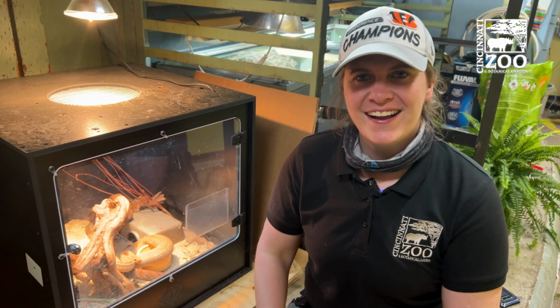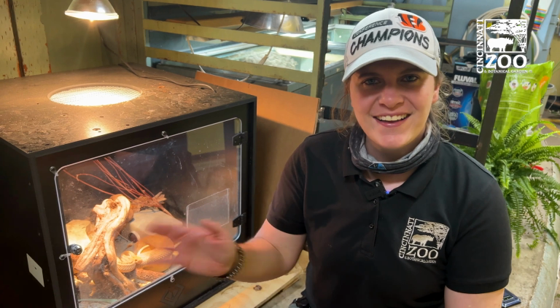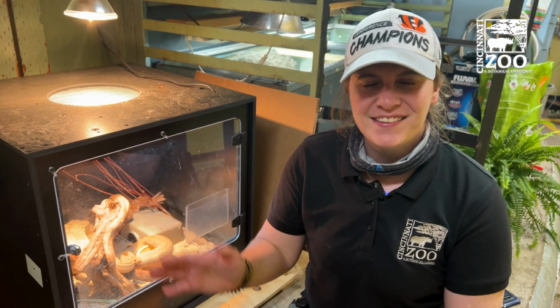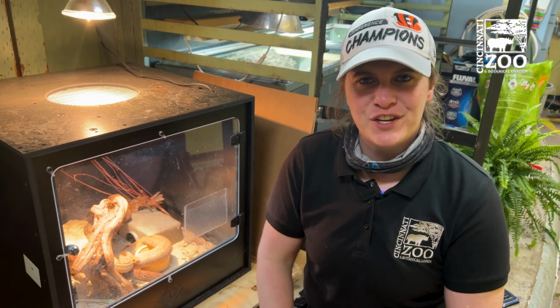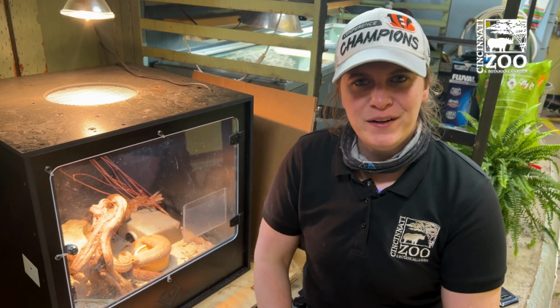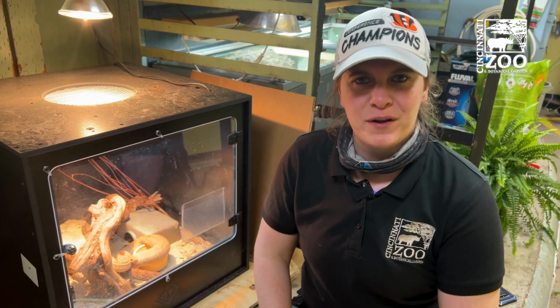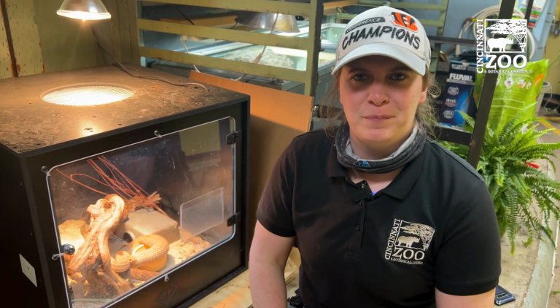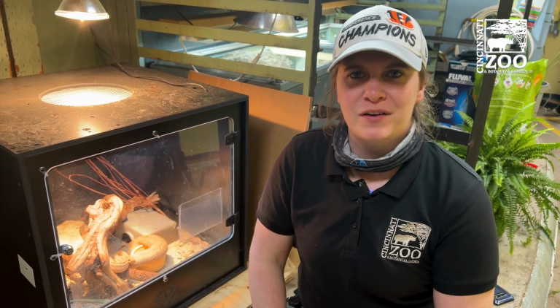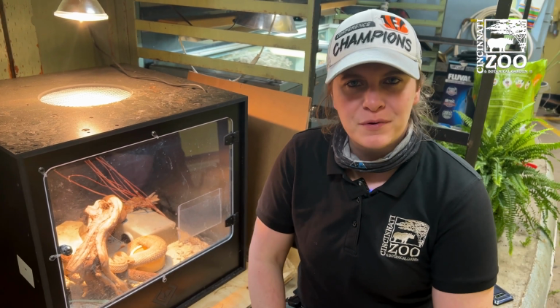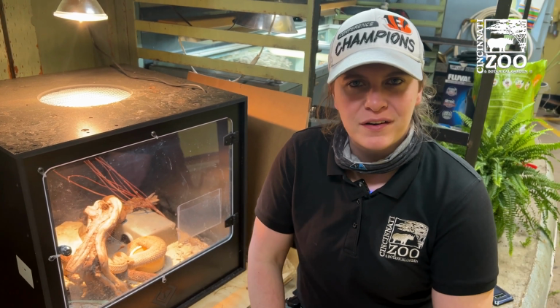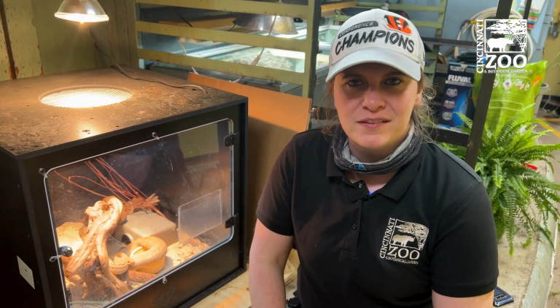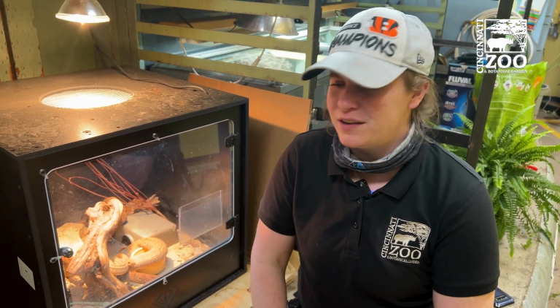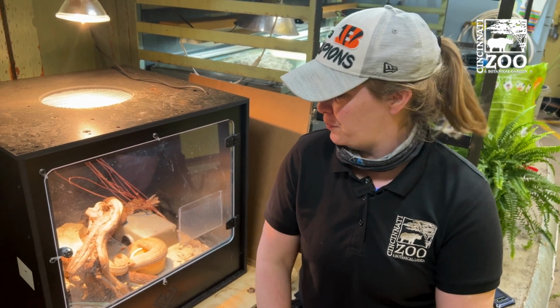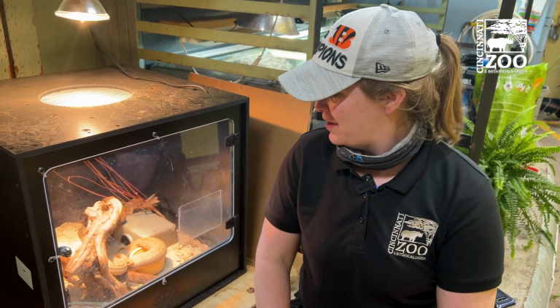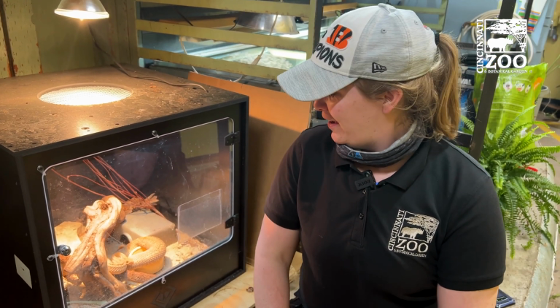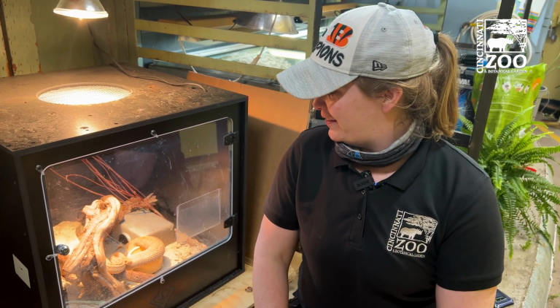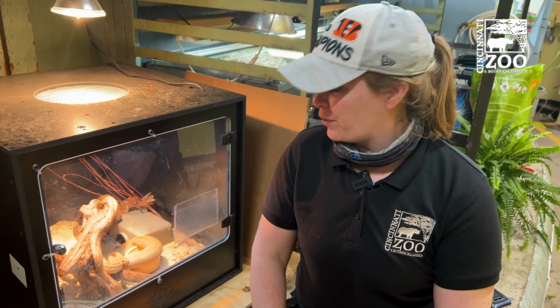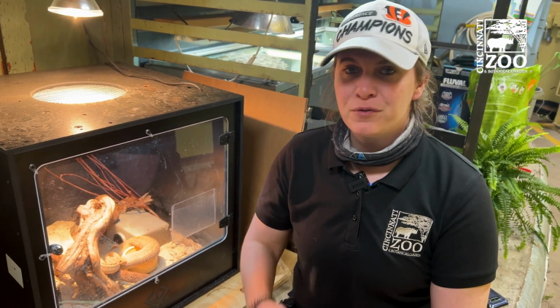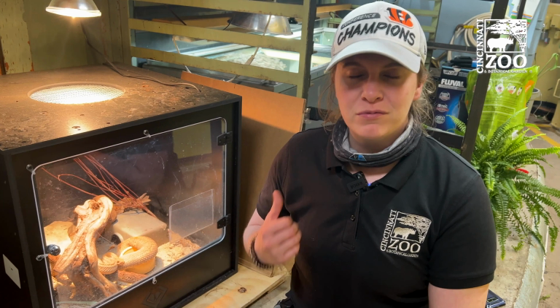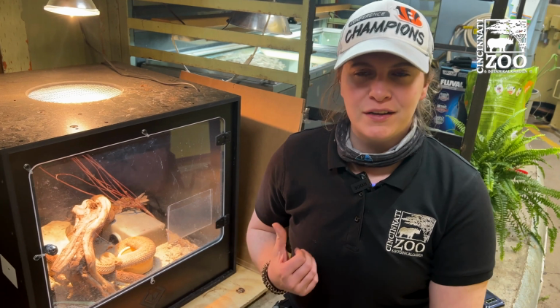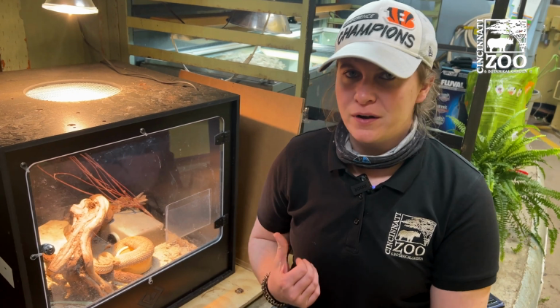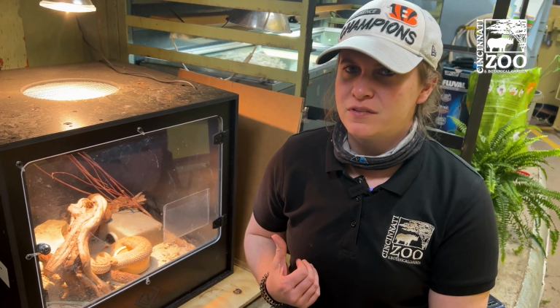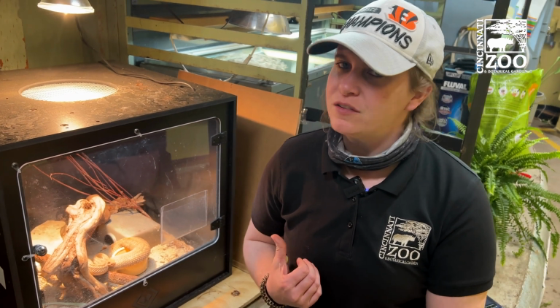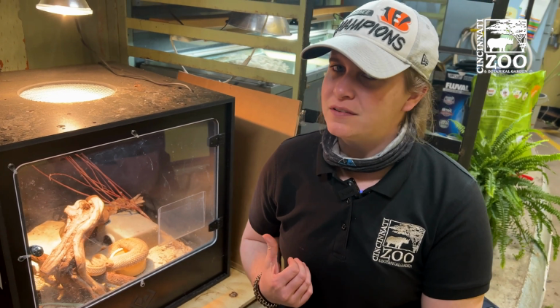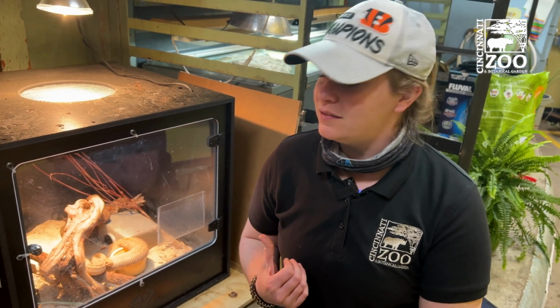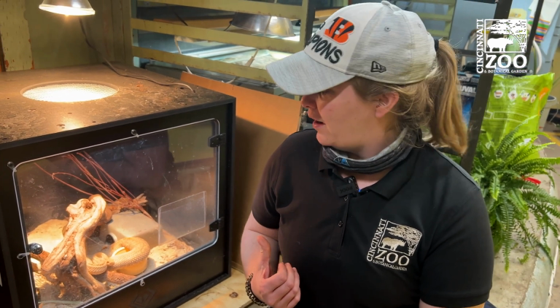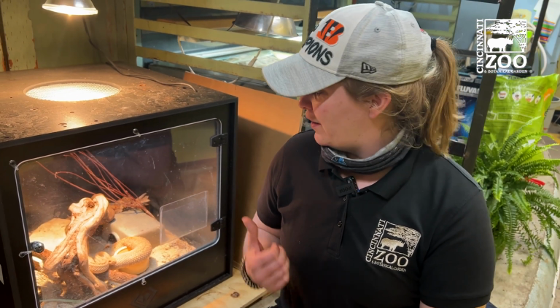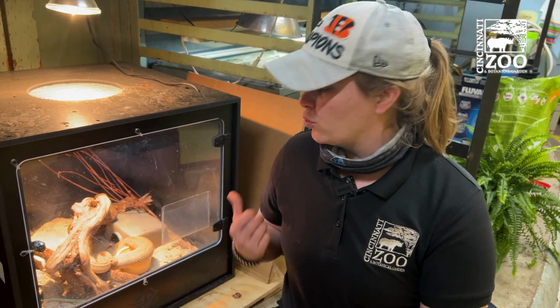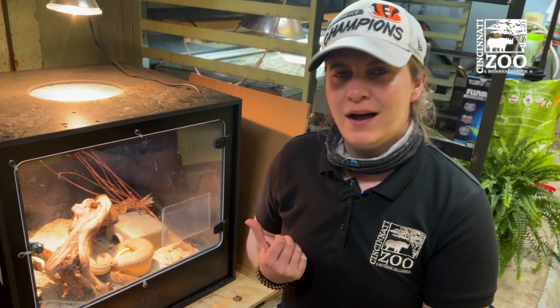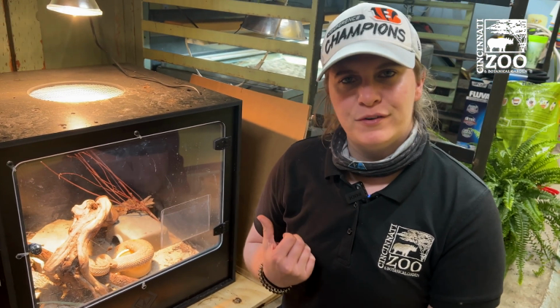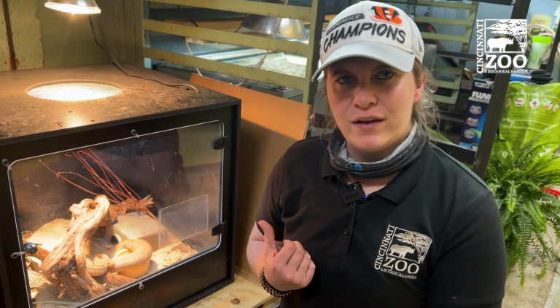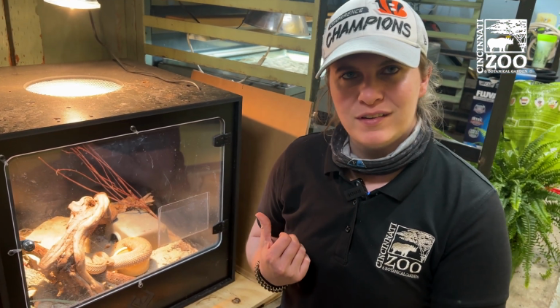Hi guys, I'm Jenna. I'm one of the reptile keepers here at the Cincinnati Zoo and we're here with a really incredible snake species, an Aruba Island rattlesnake.